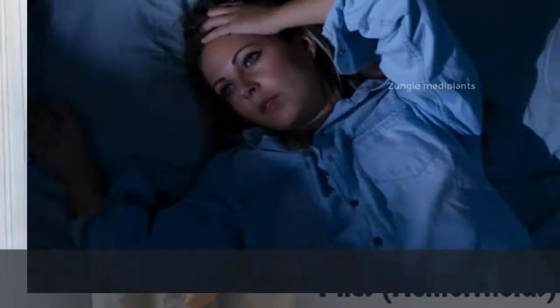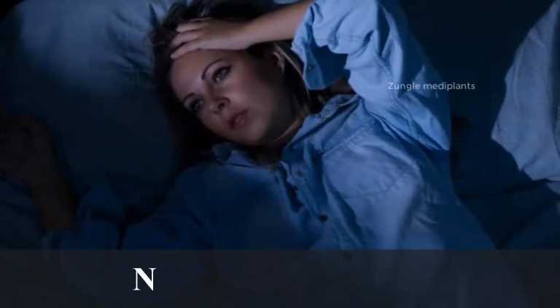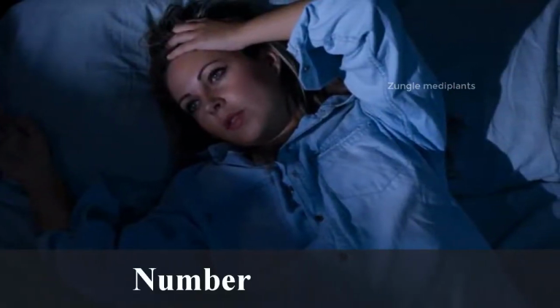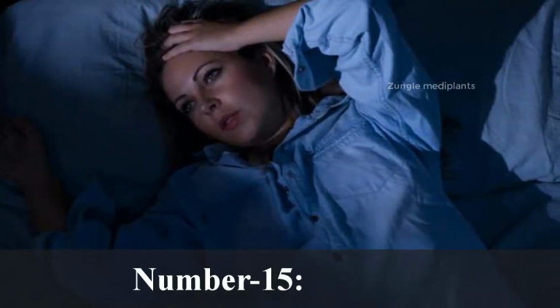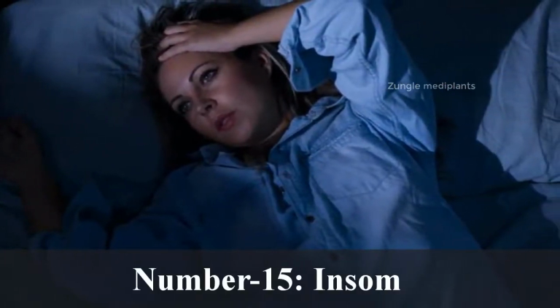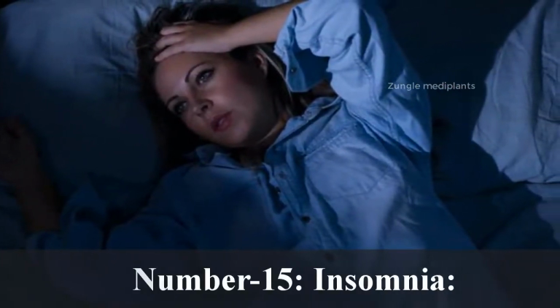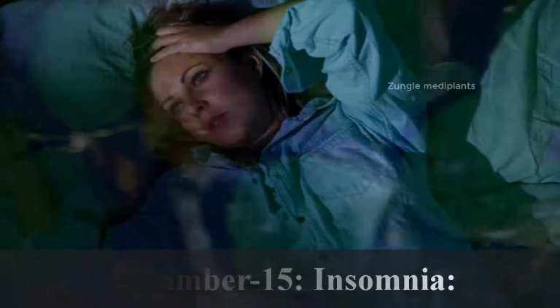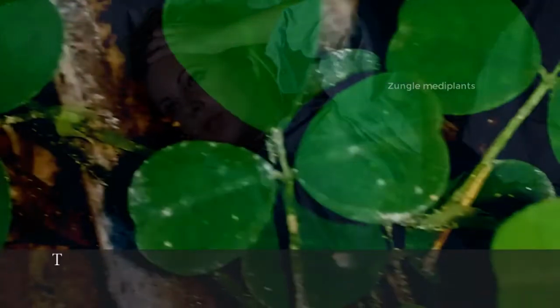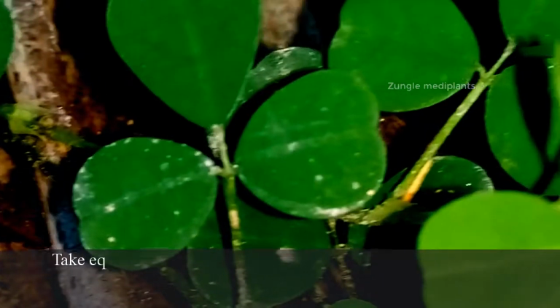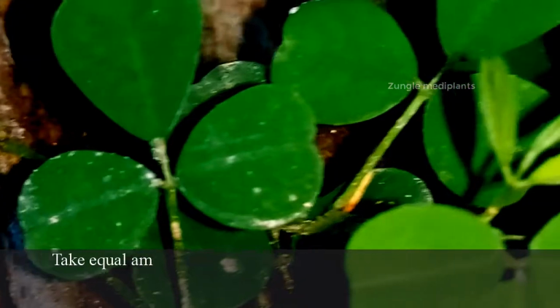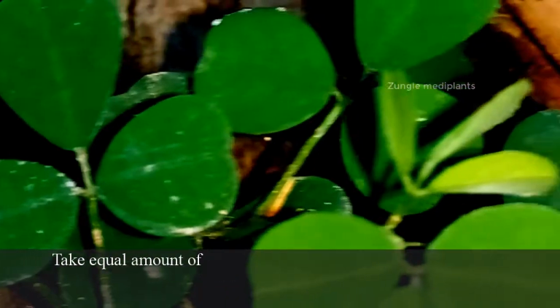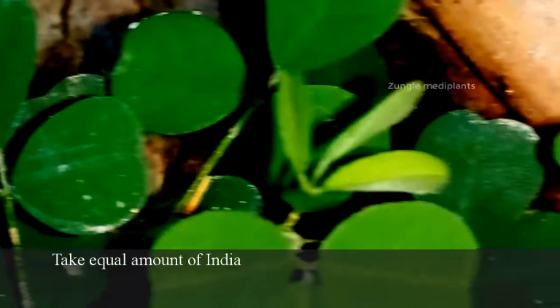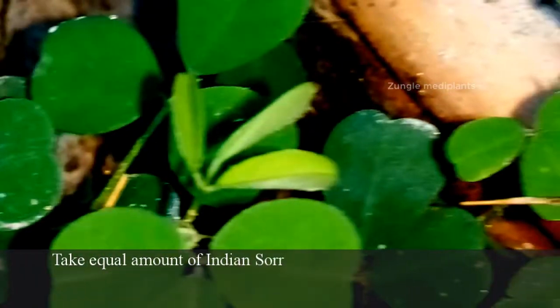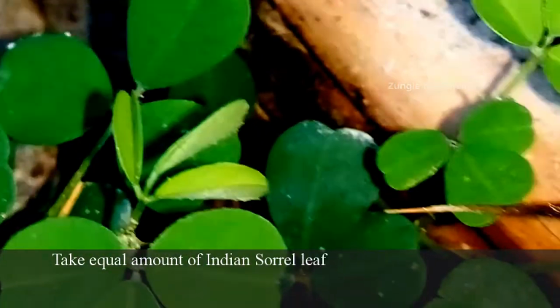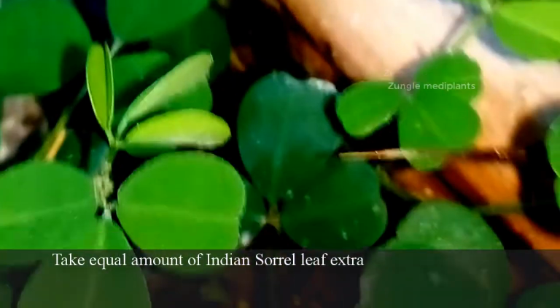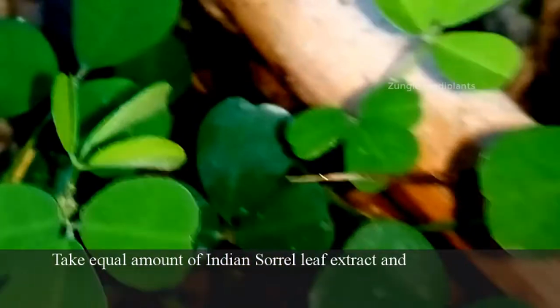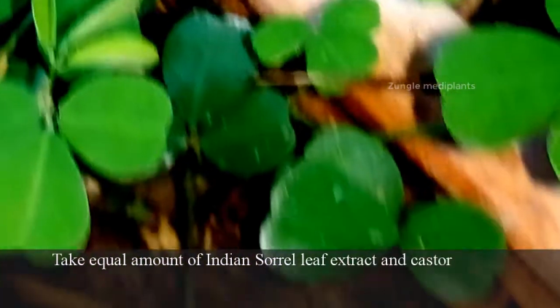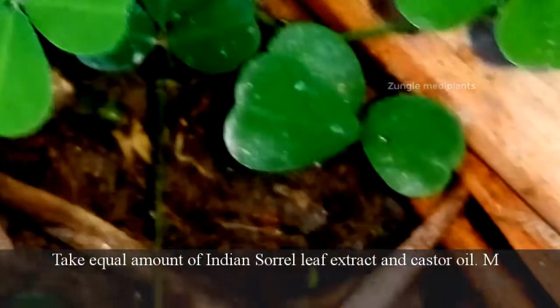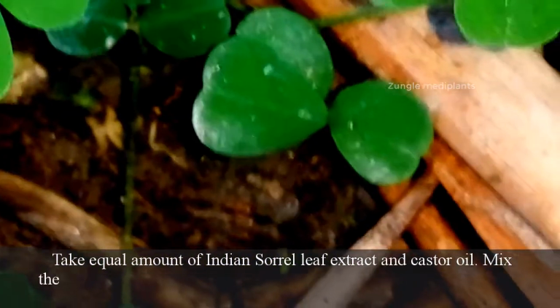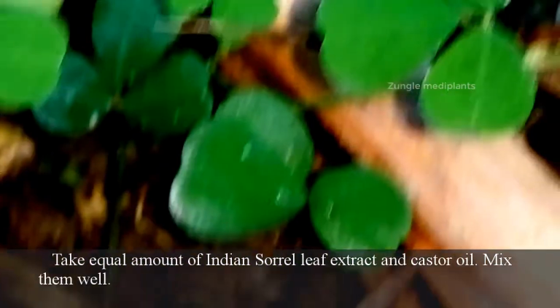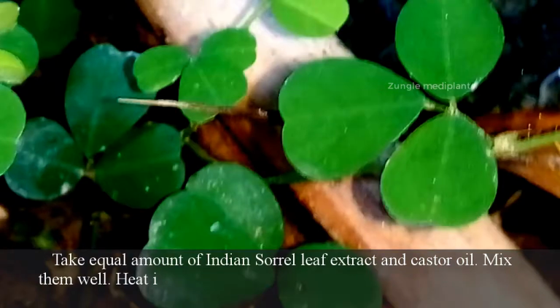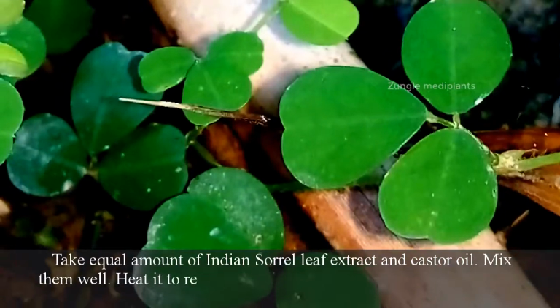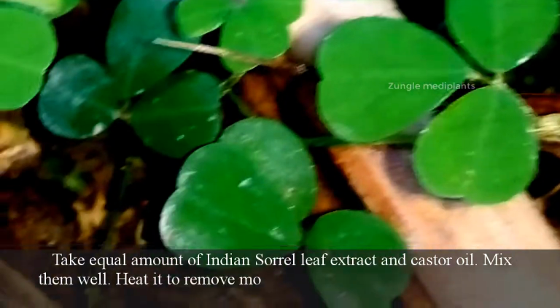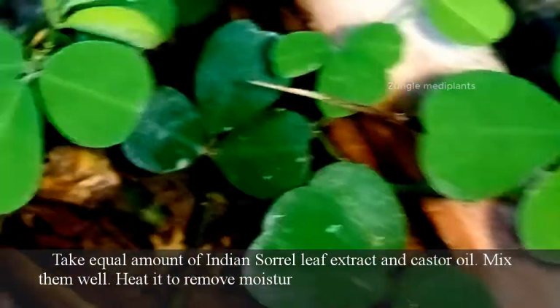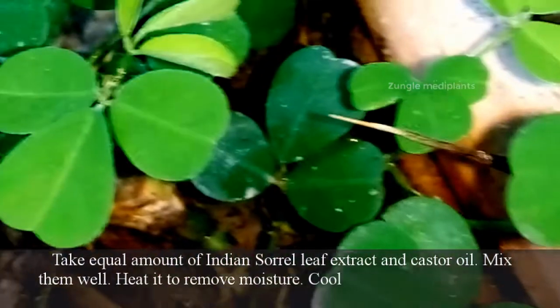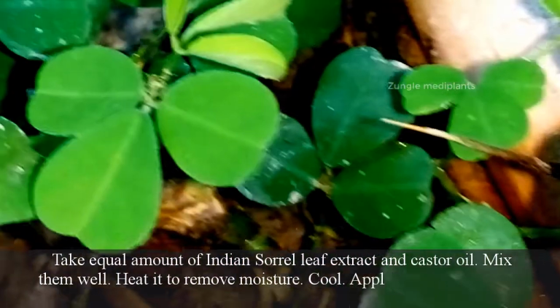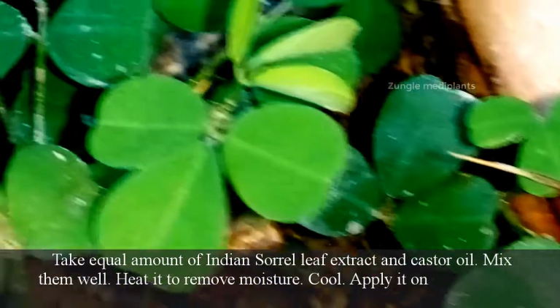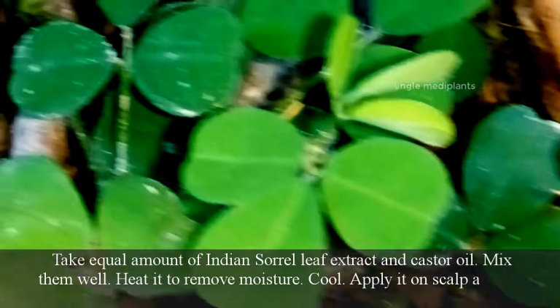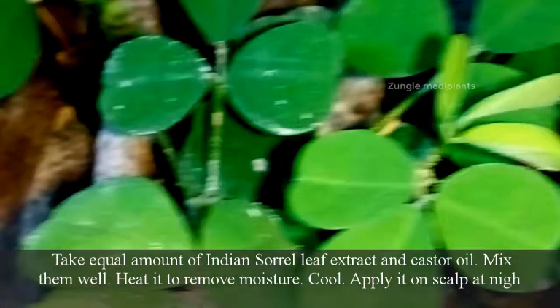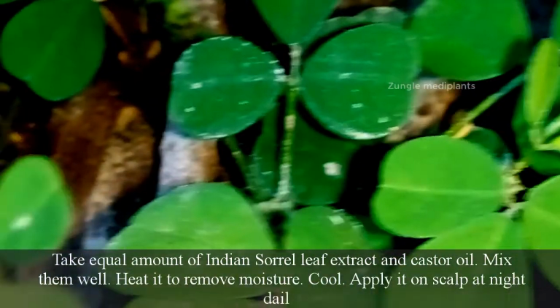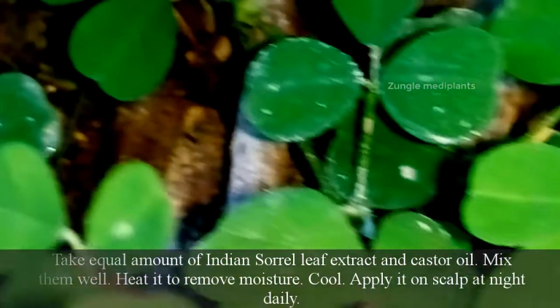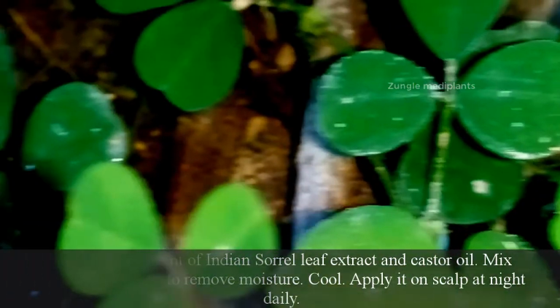Number 15. Insomnia: Take equal amounts of Indian sorrel leaf extract and castor oil. Mix them well and heat to remove moisture. Cool and apply it on the scalp at night daily.